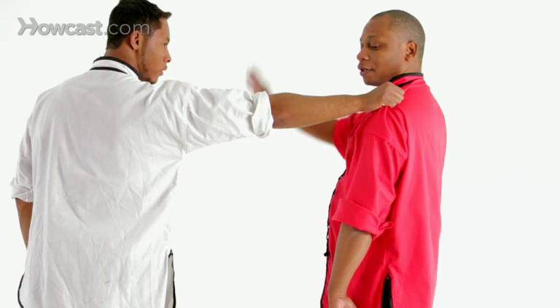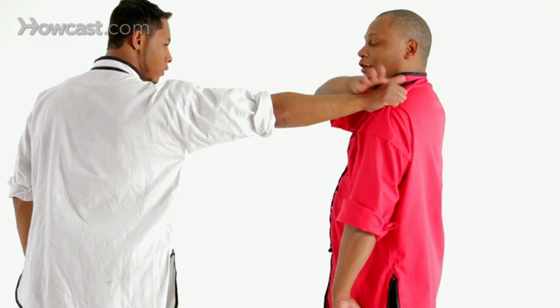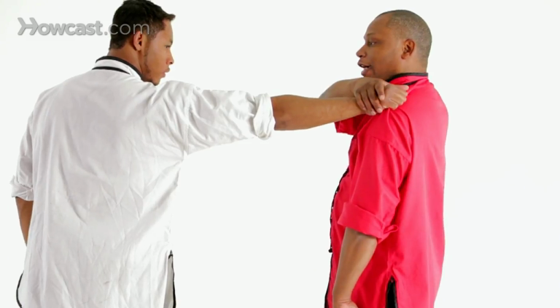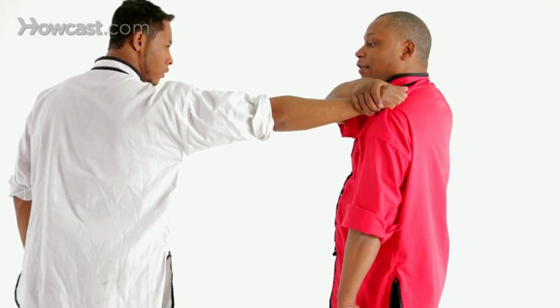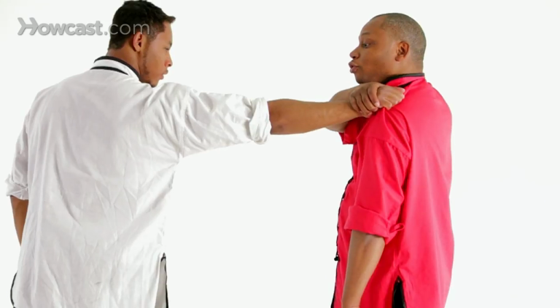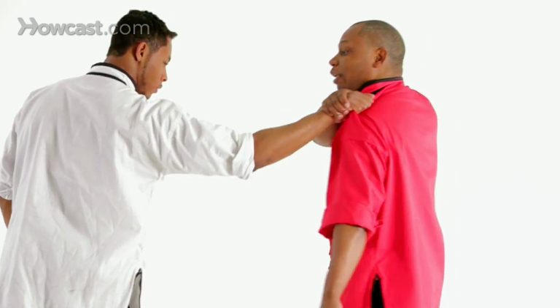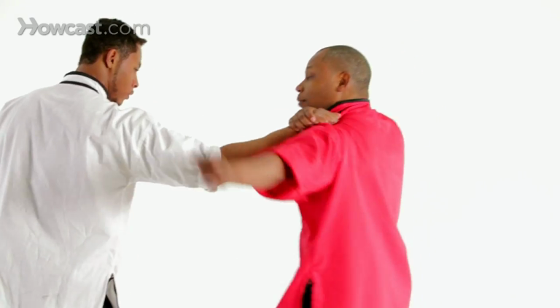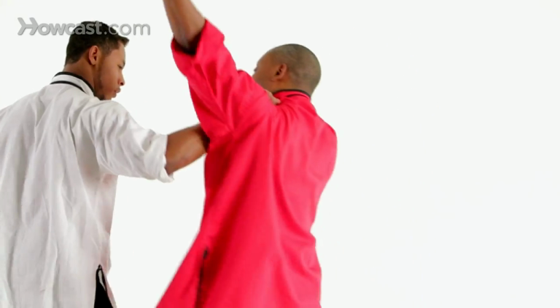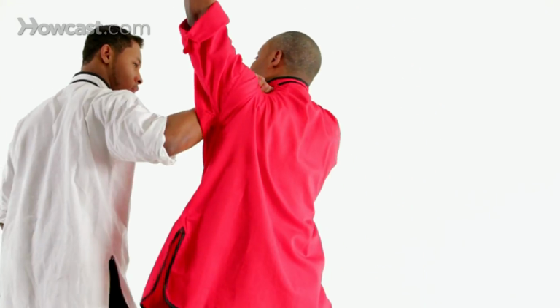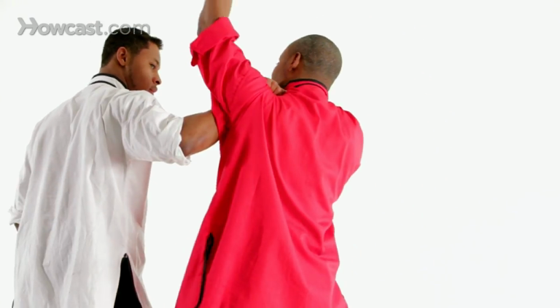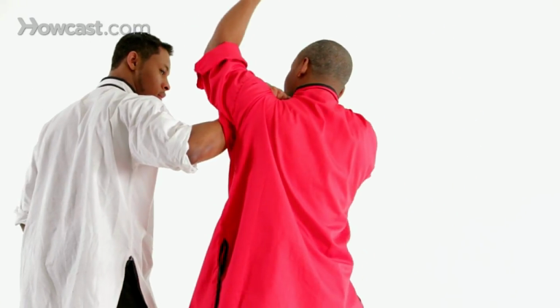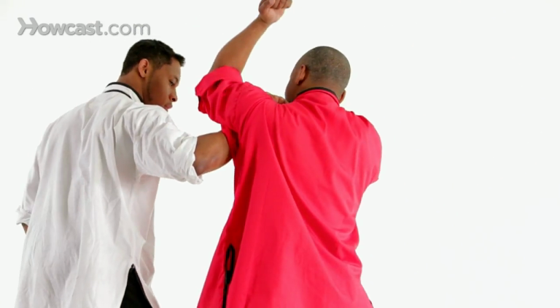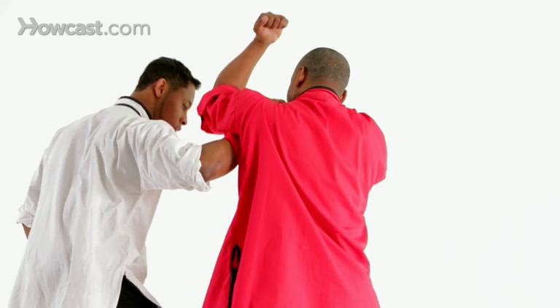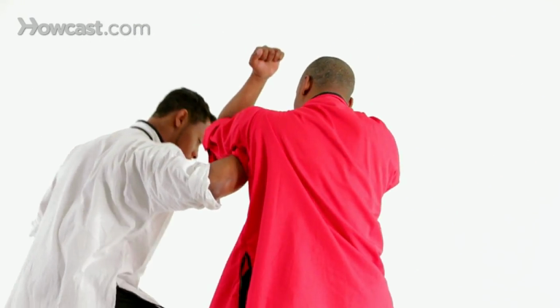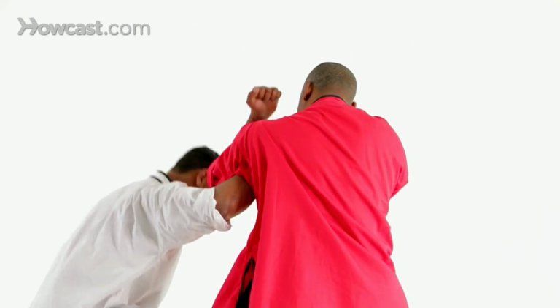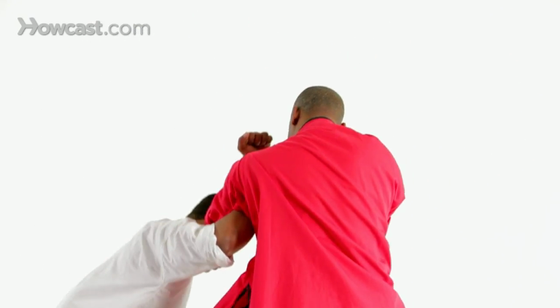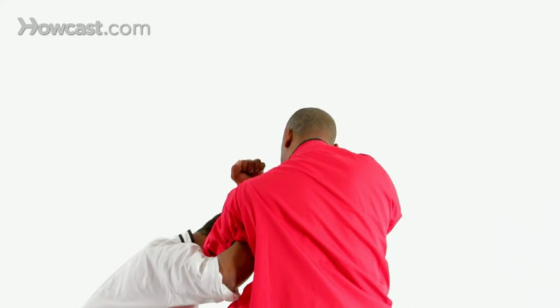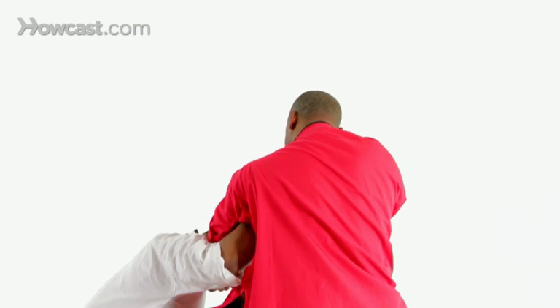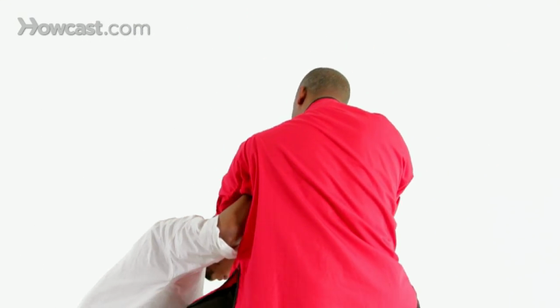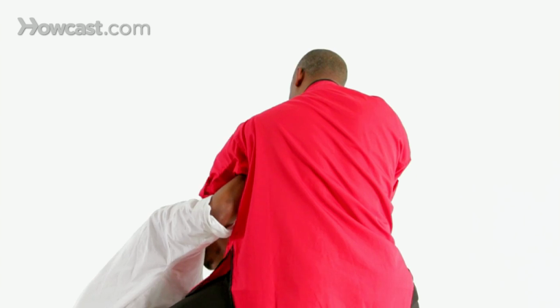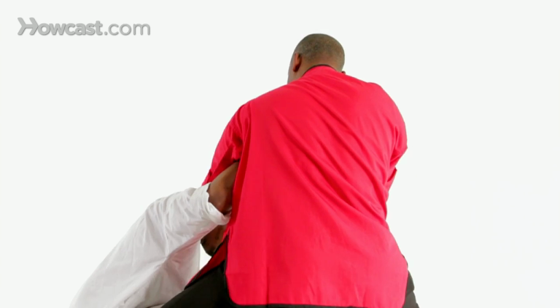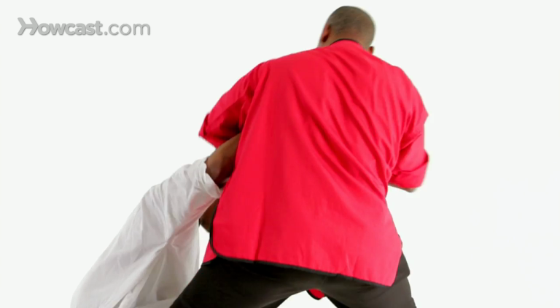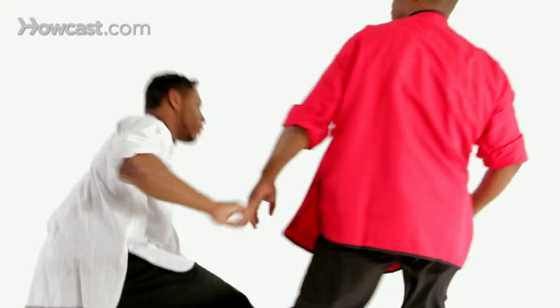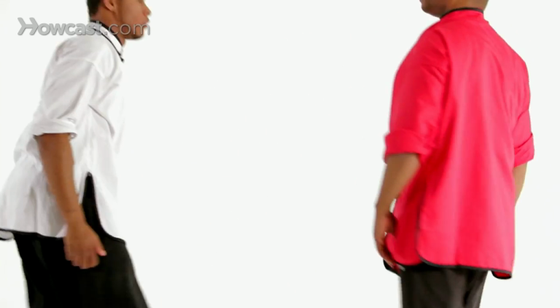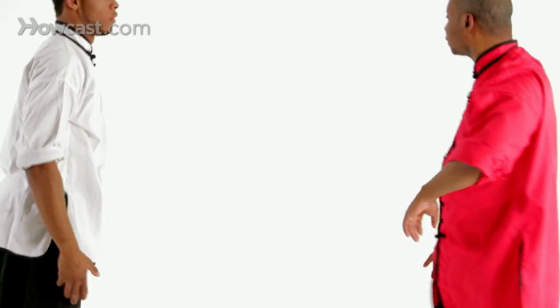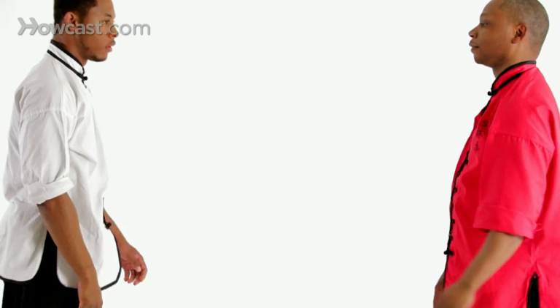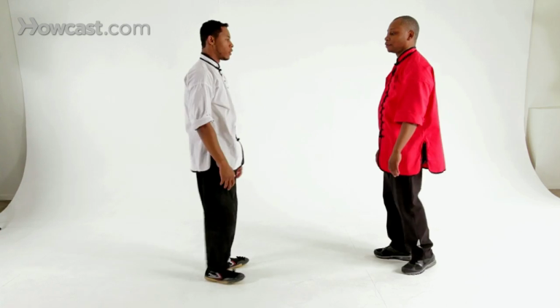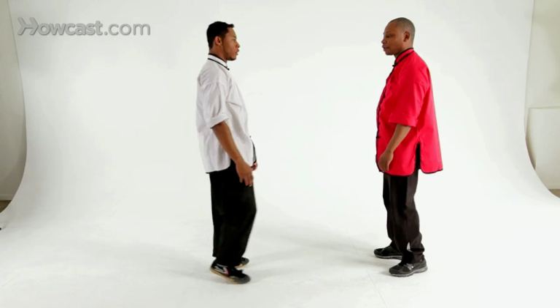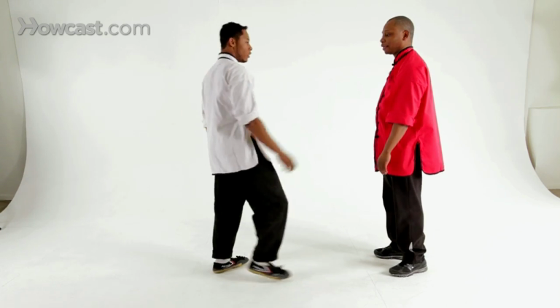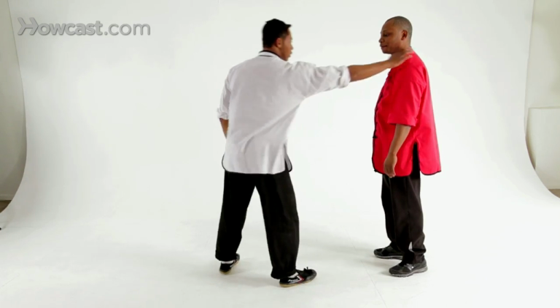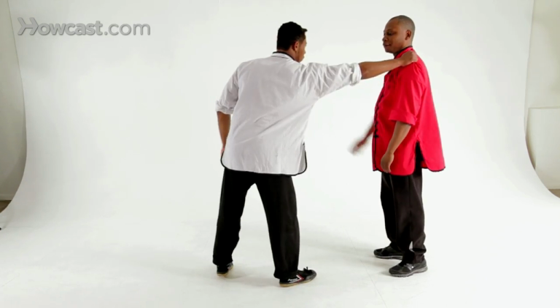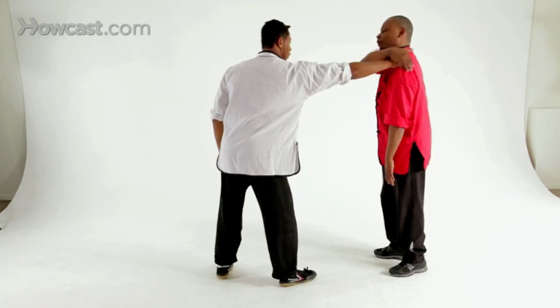Counter grab as he pulls you in, bring your arm up, sit in your horse stance as you drop the elbow — chop. Grab again, full speed.